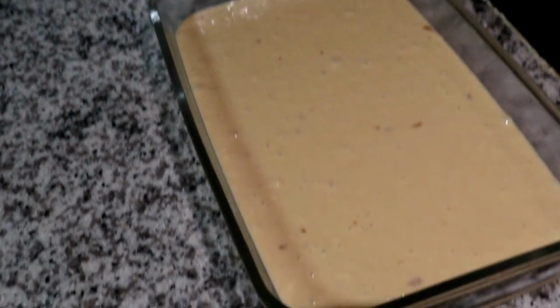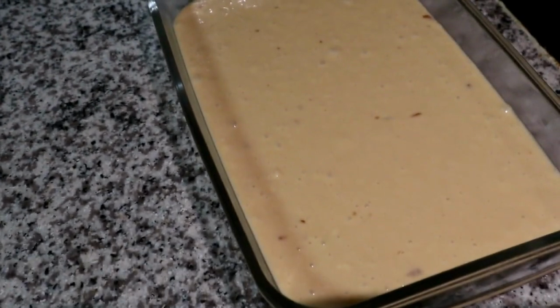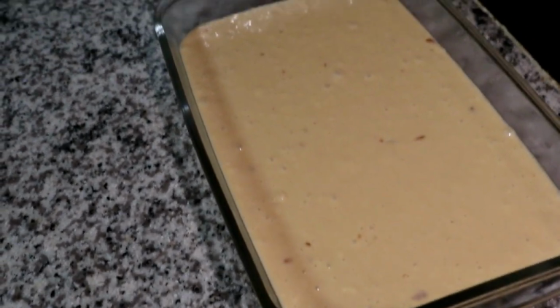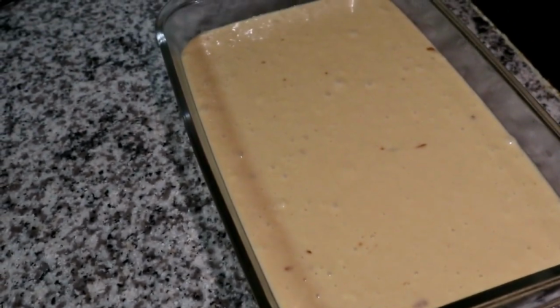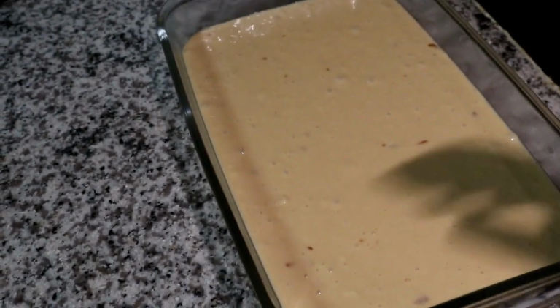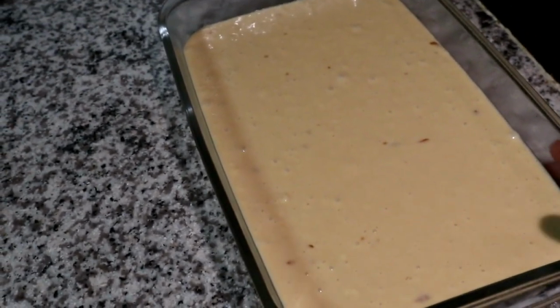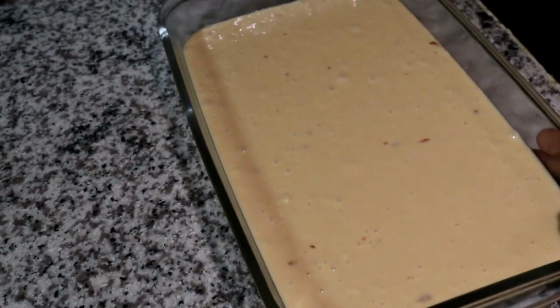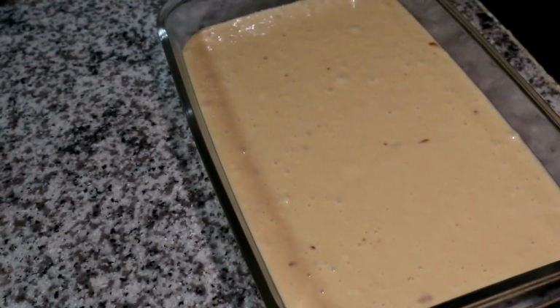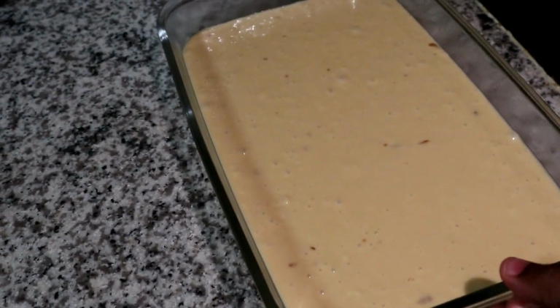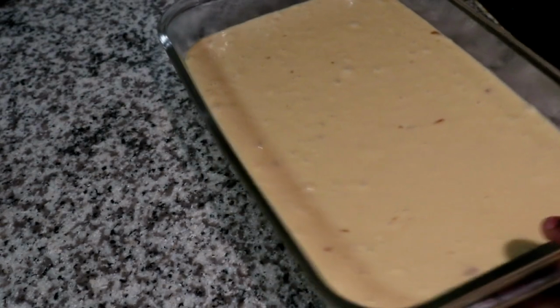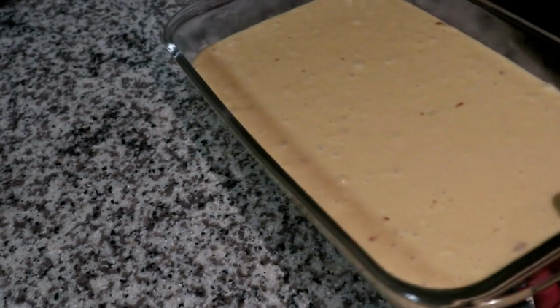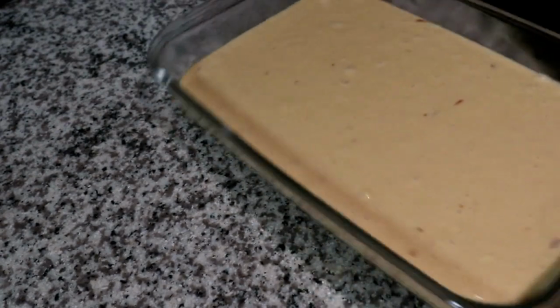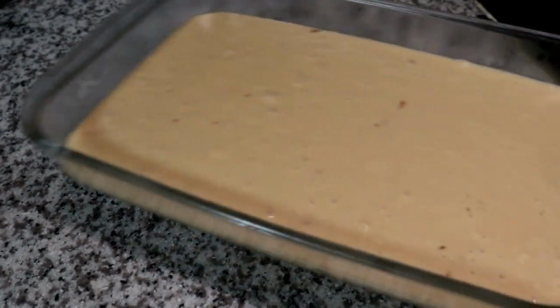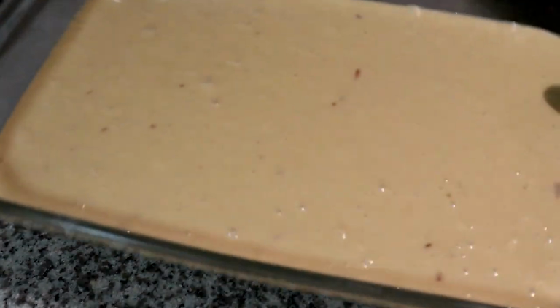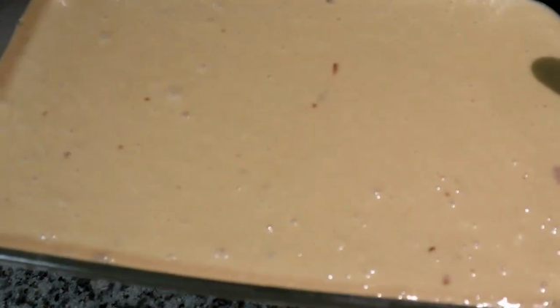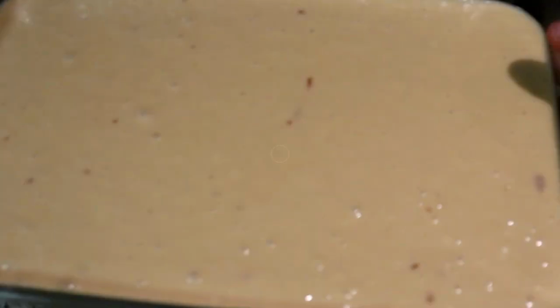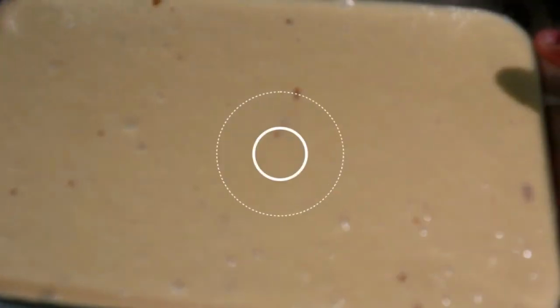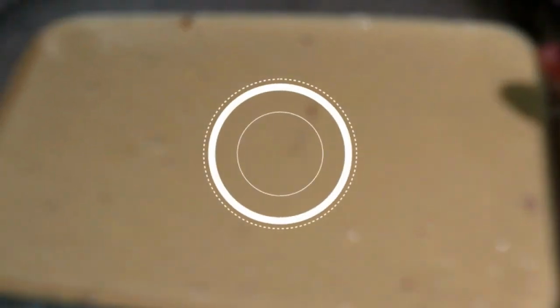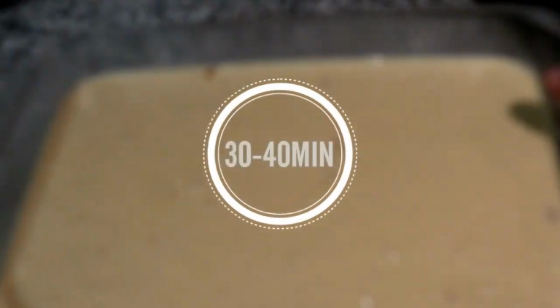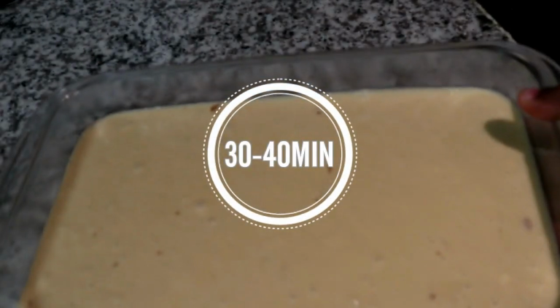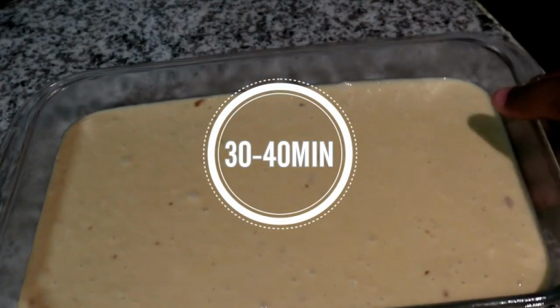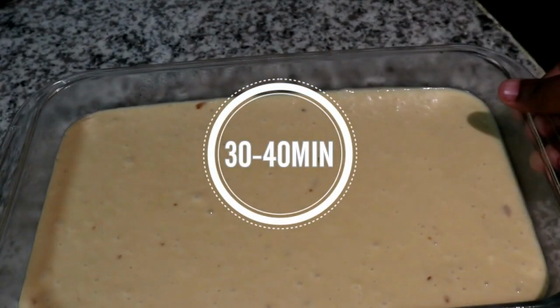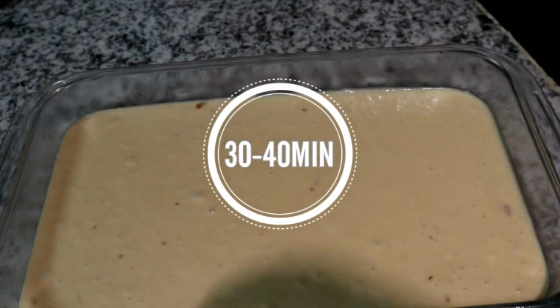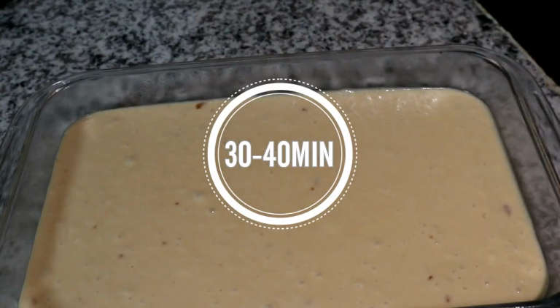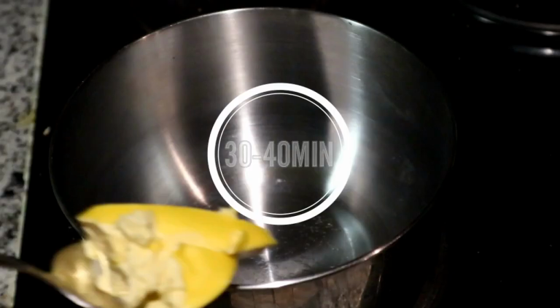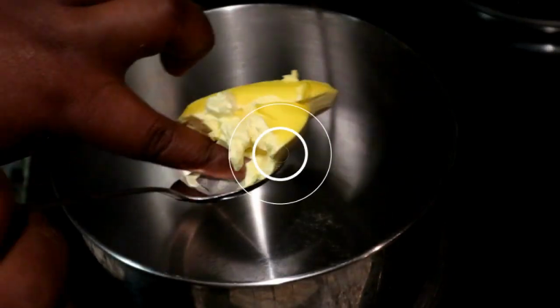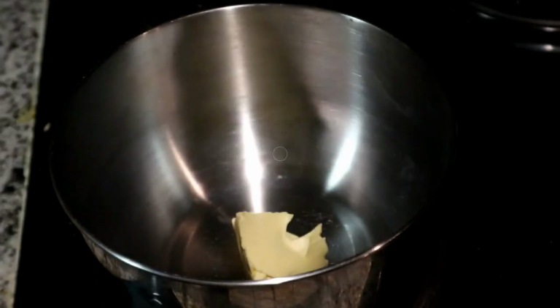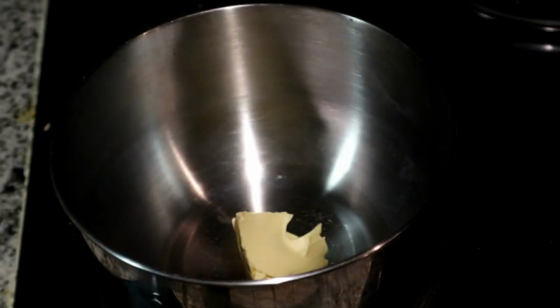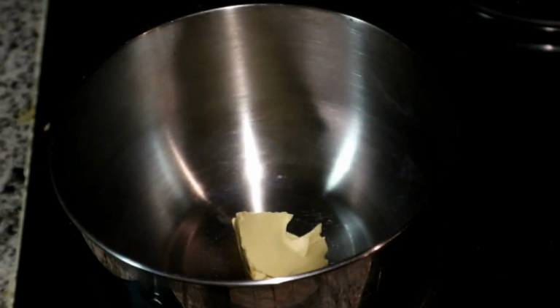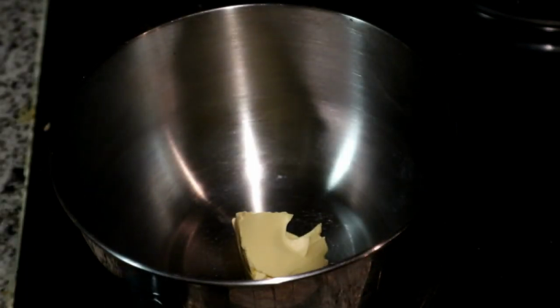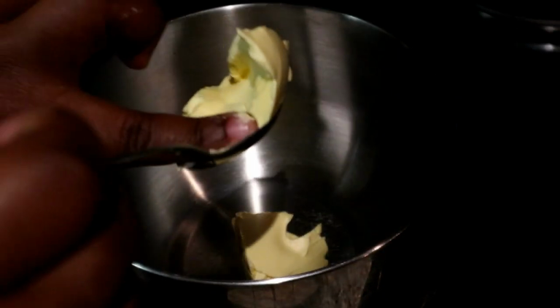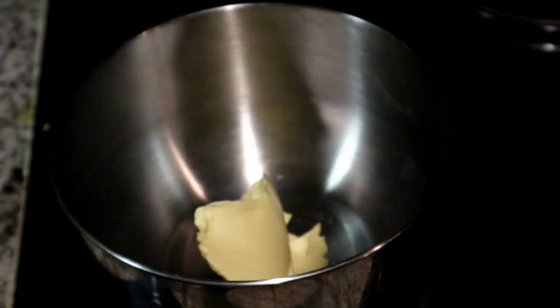Then I've added it to a baking tray. We need to preheat our oven at 180 degrees and we're going to bake this for 30 to 40 minutes, or until the top of your malva pudding starts to brown.